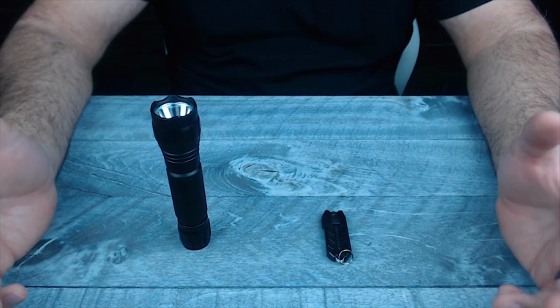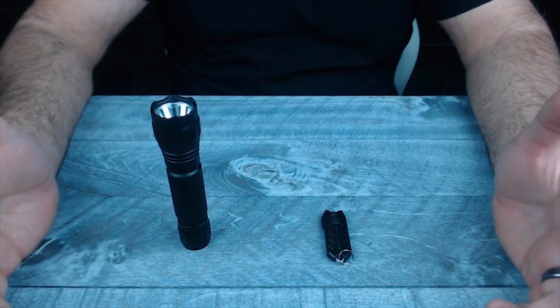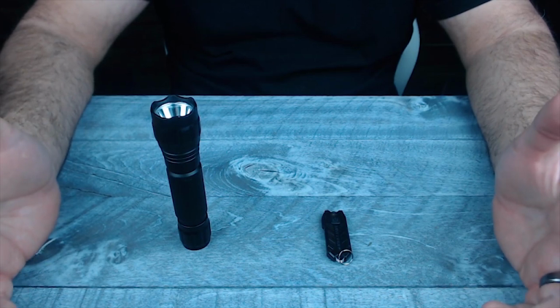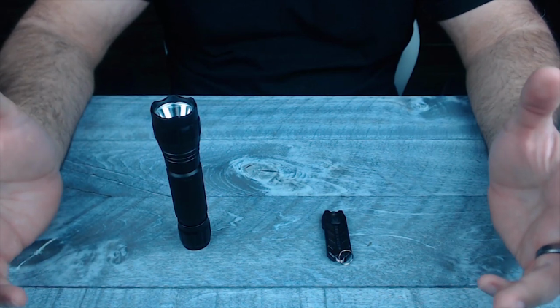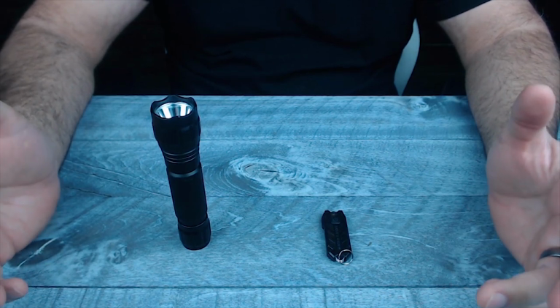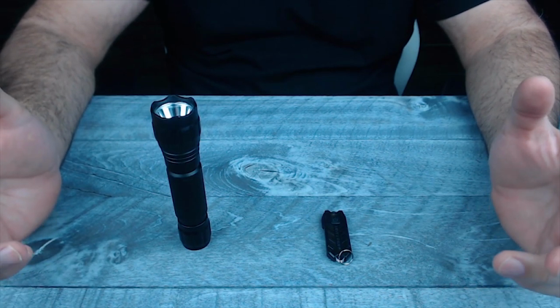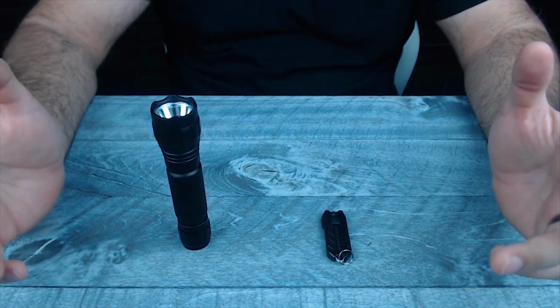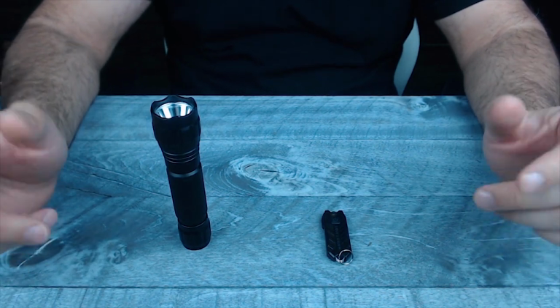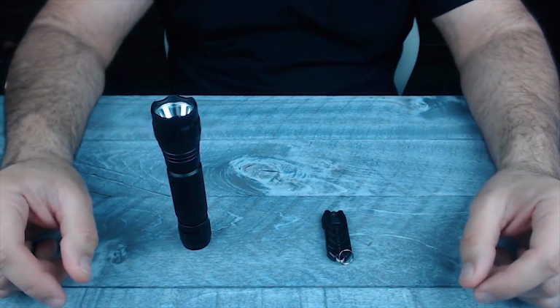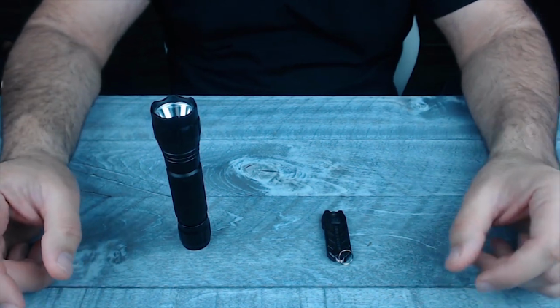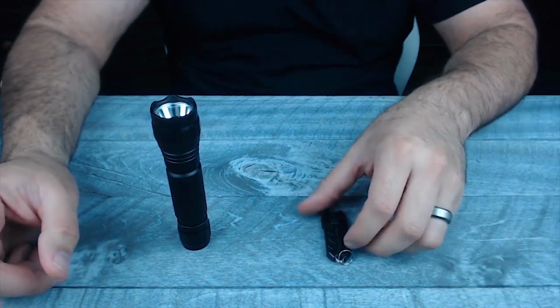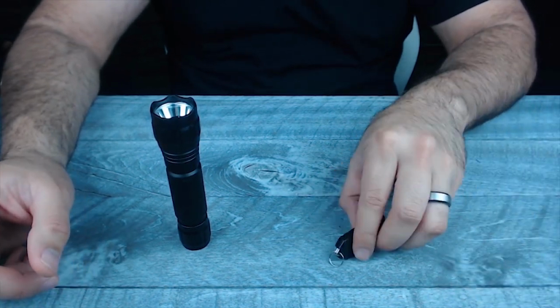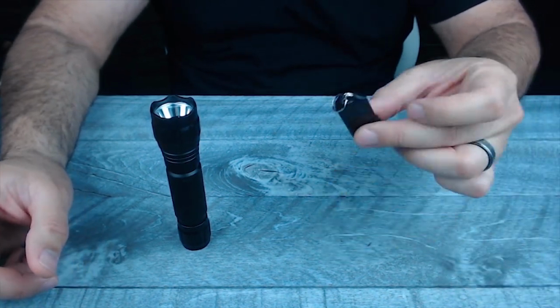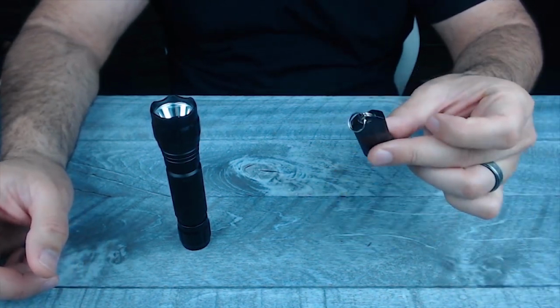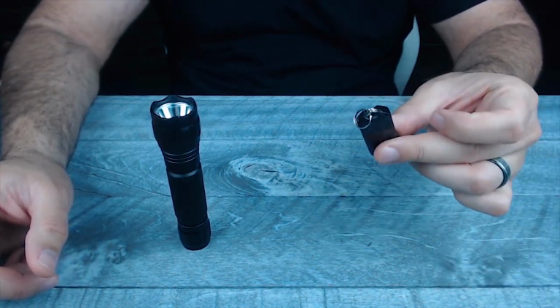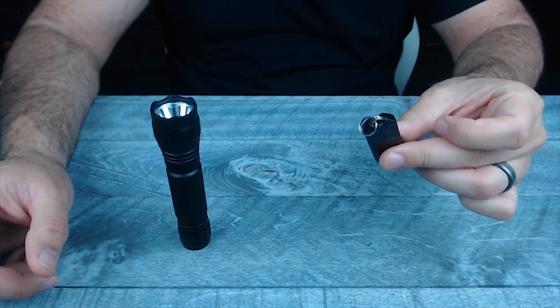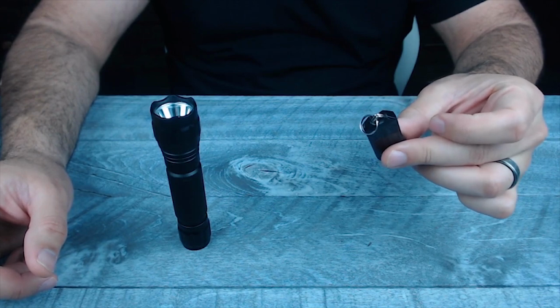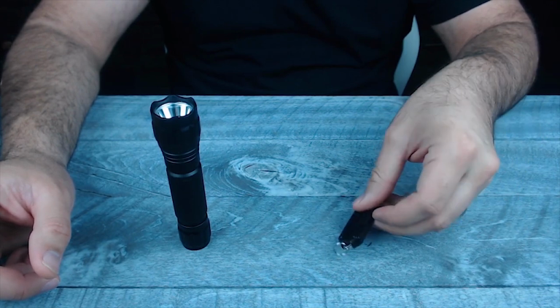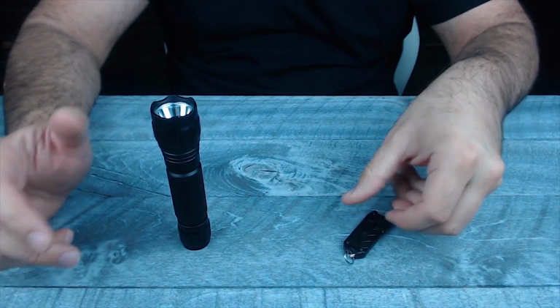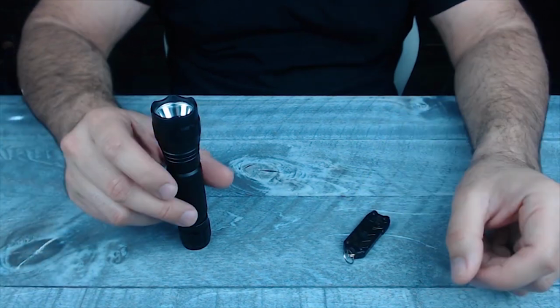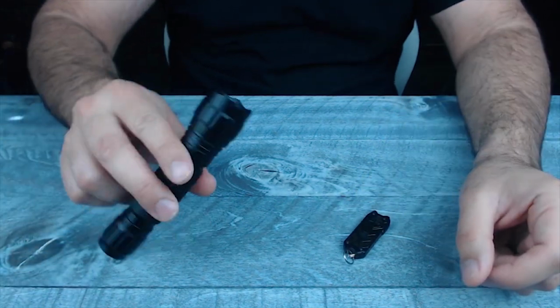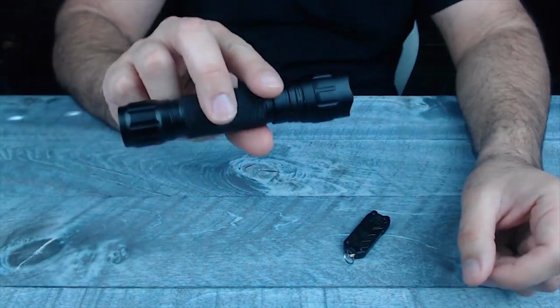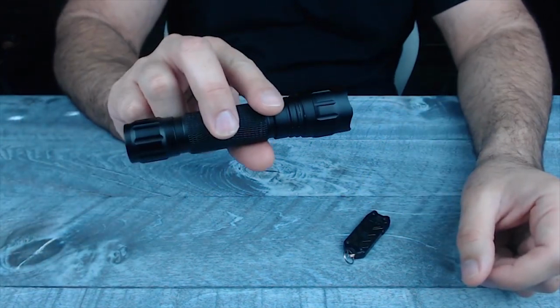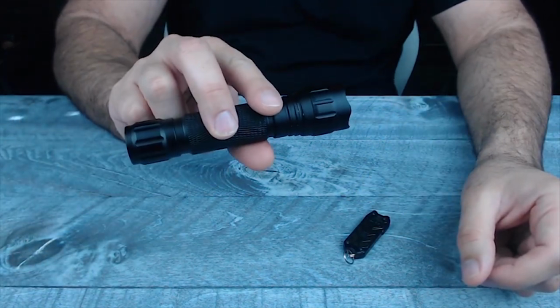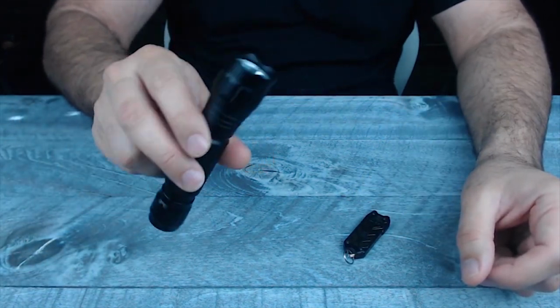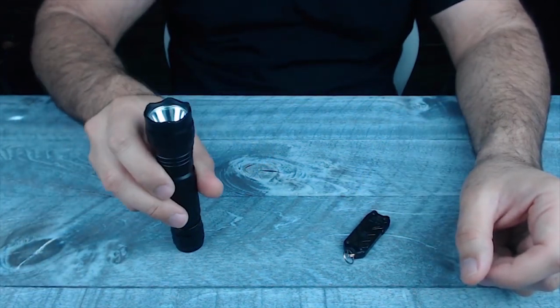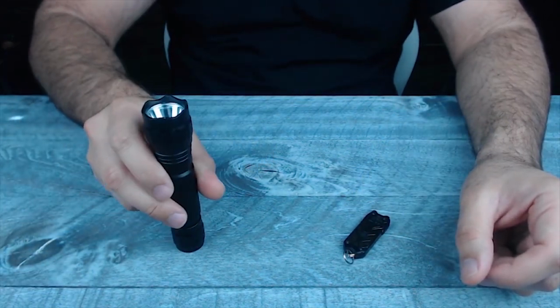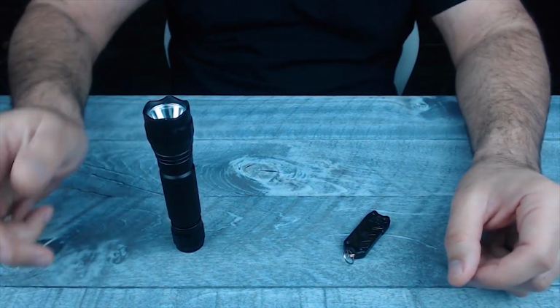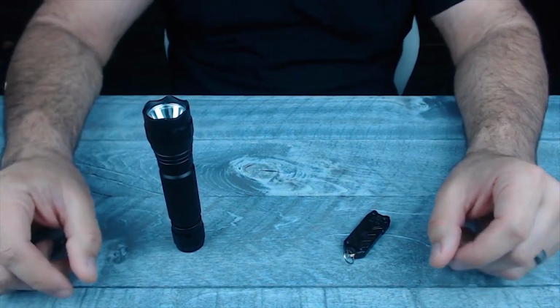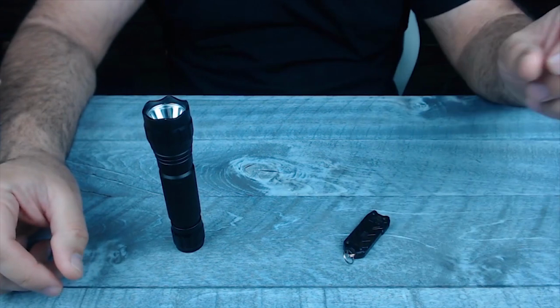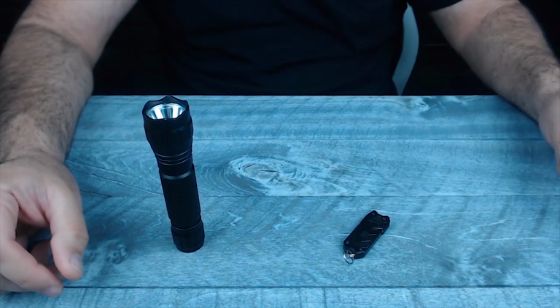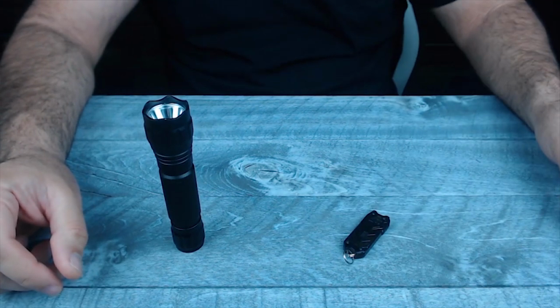Have you been looking for a small, super bright, everyday carry flashlight, but want something a little bit bigger than your typical keychain light, but don't want to carry something as big as this? Well, this light might be perfect for you.